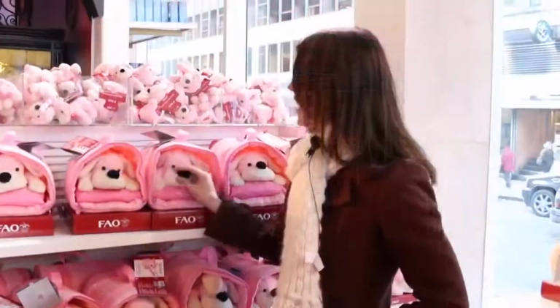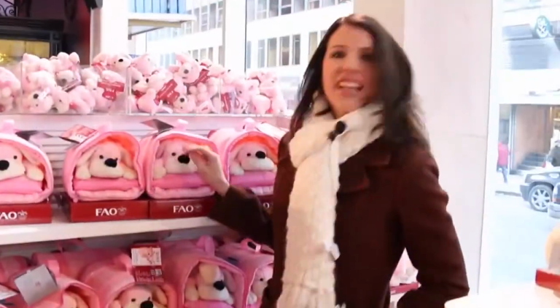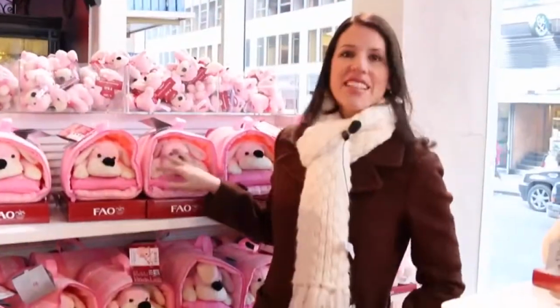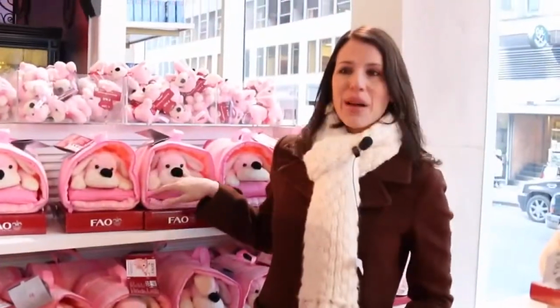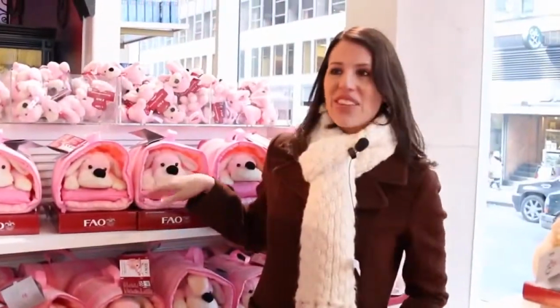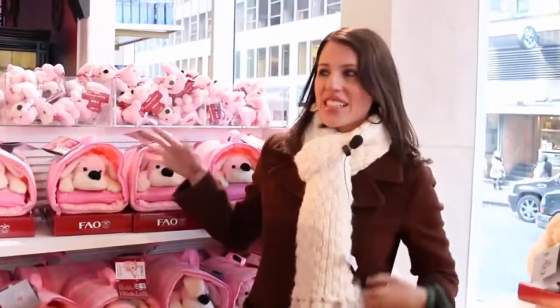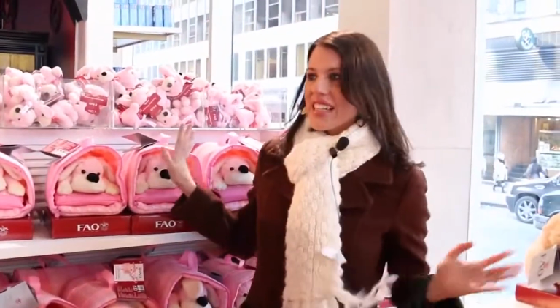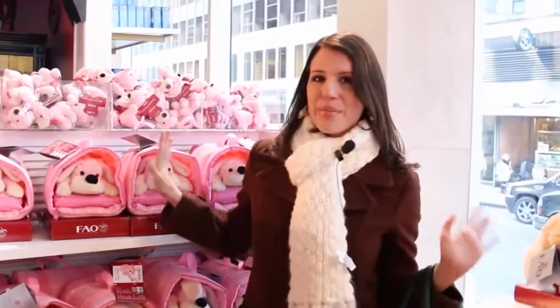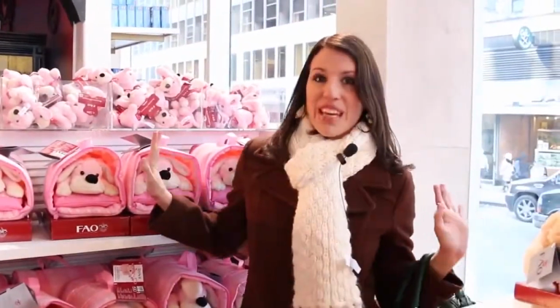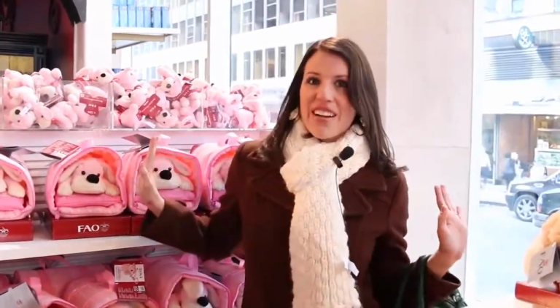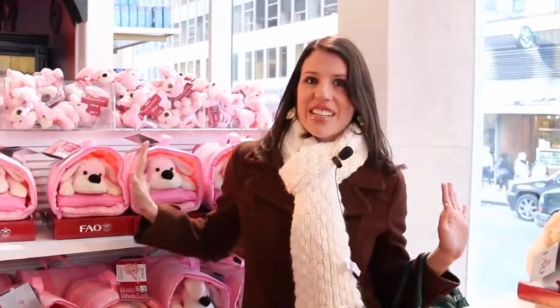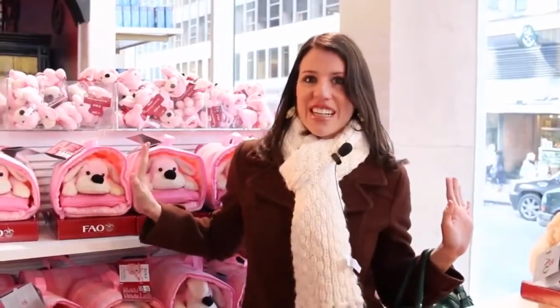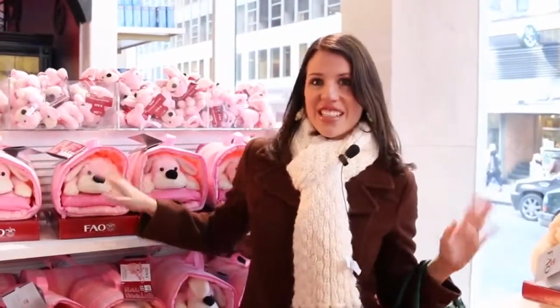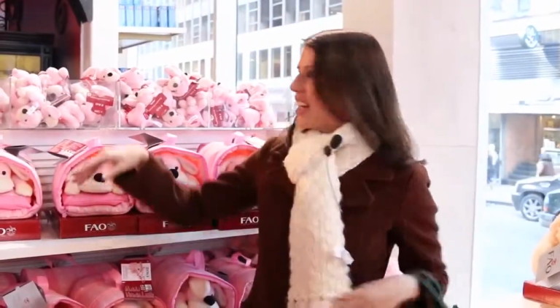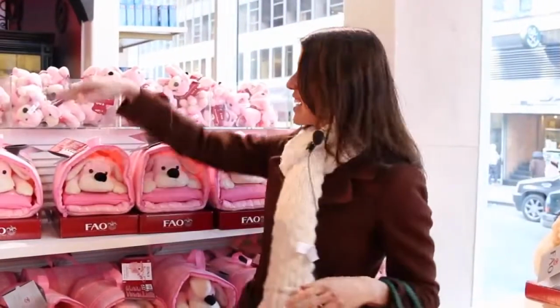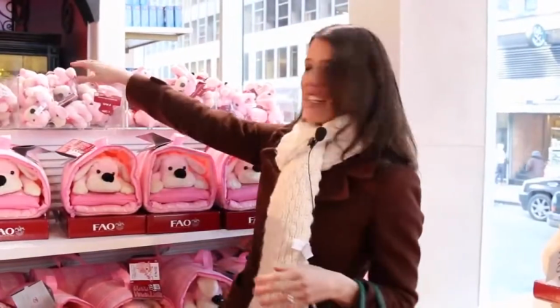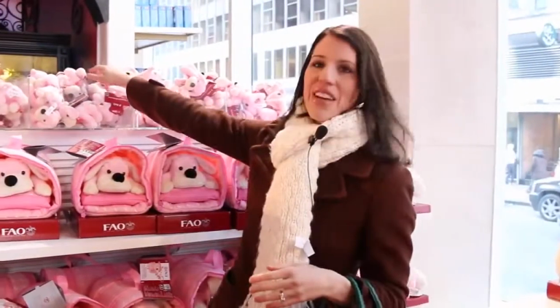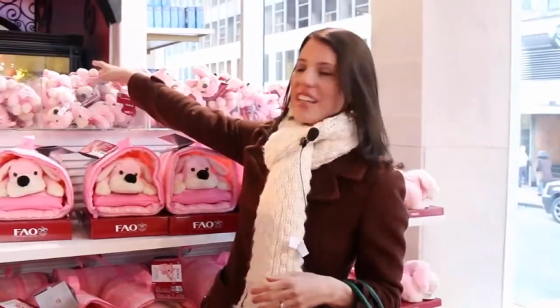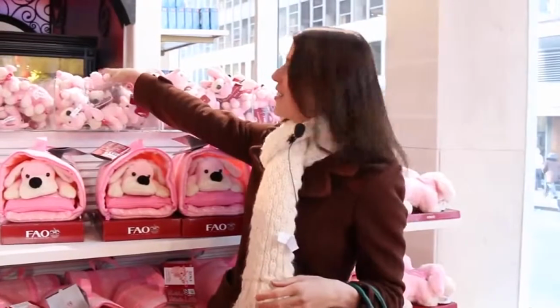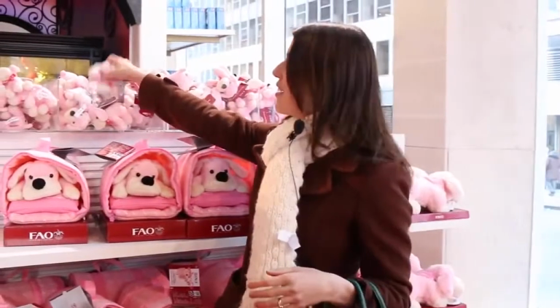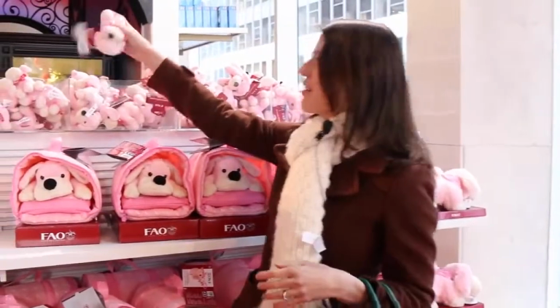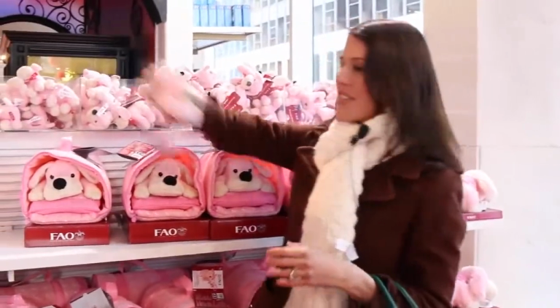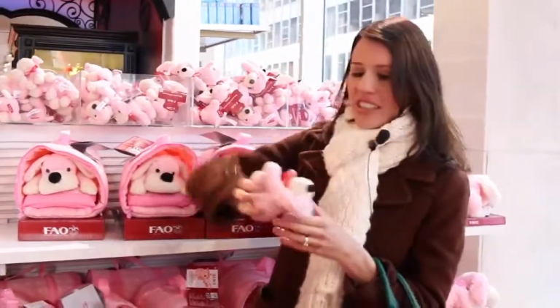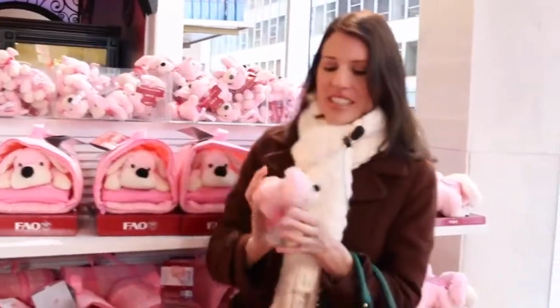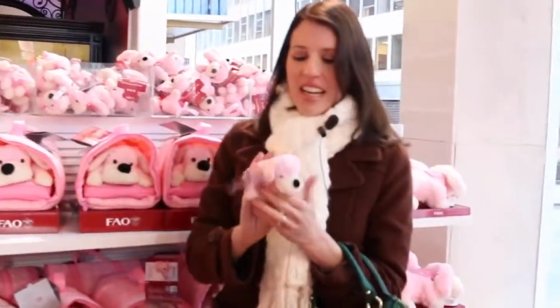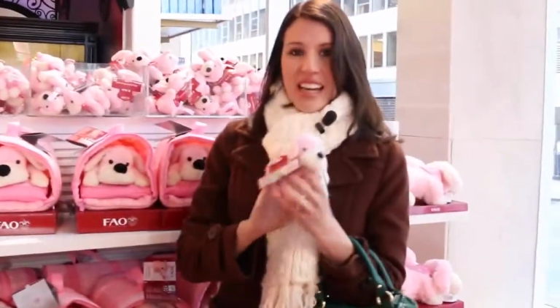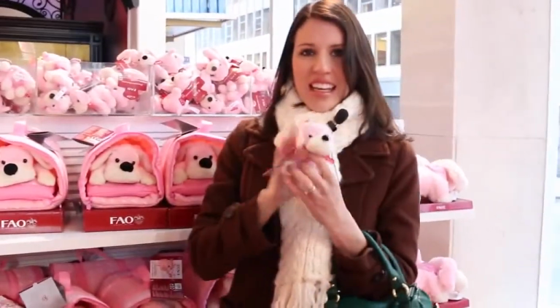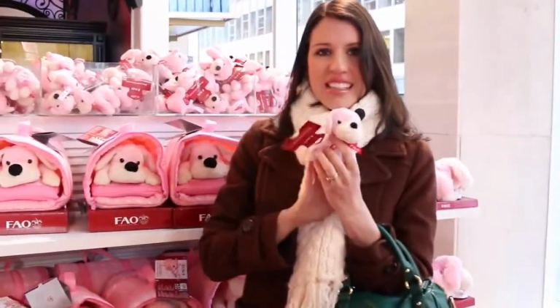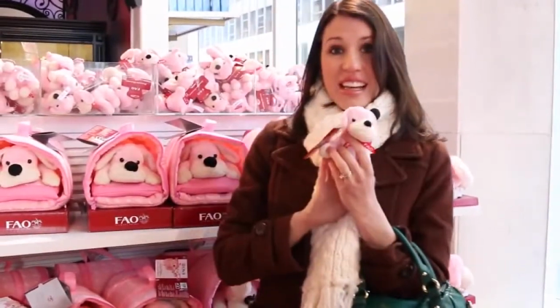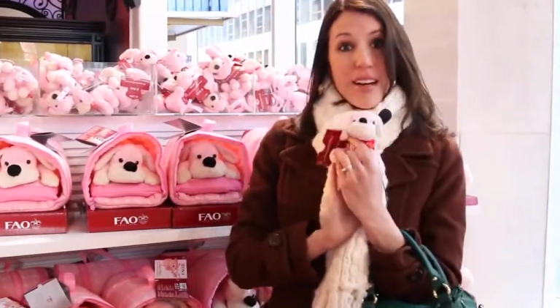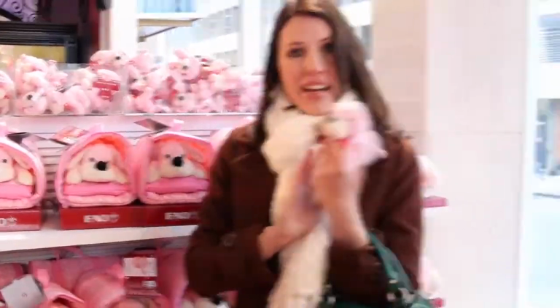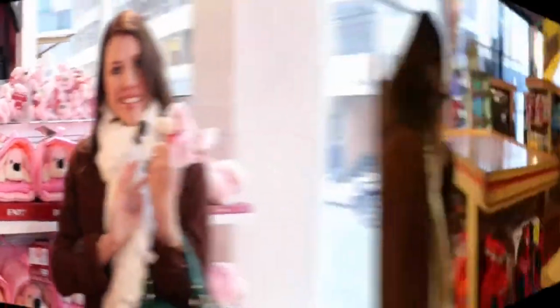Check out these puppies. There's tons of pink around here because it's Valentine's Day weekend here at FAO Schwartz. I like this so I think I'm going to buy it.